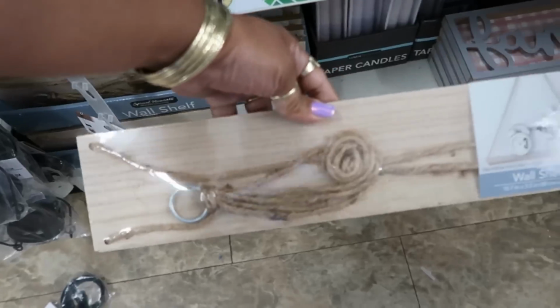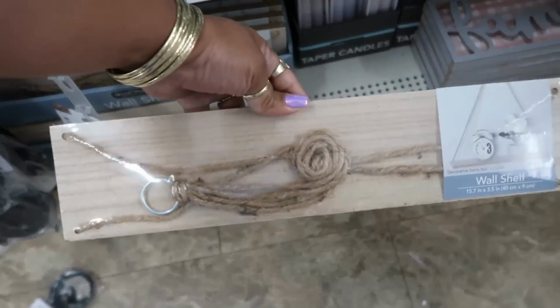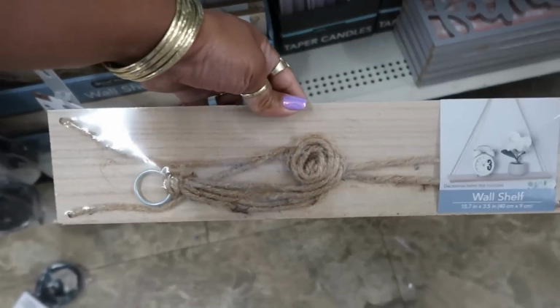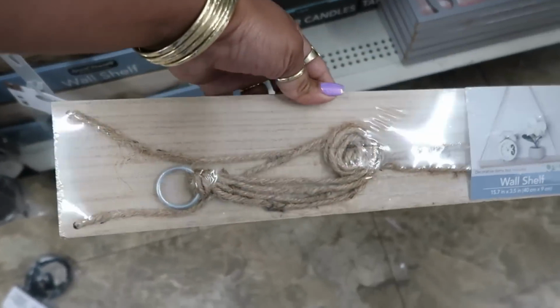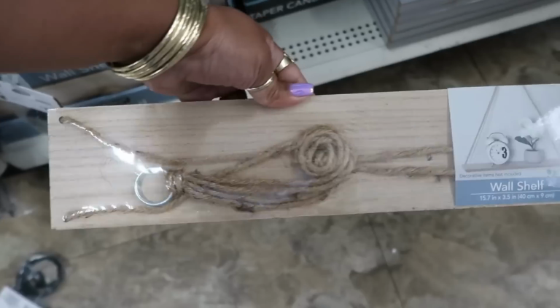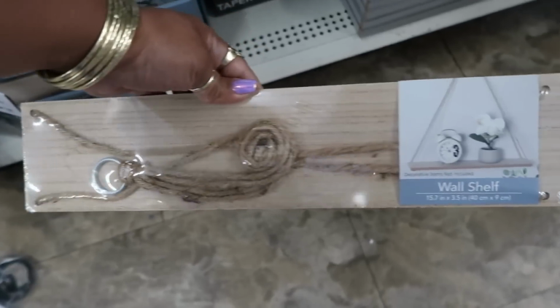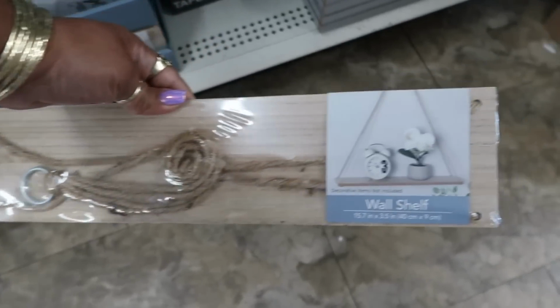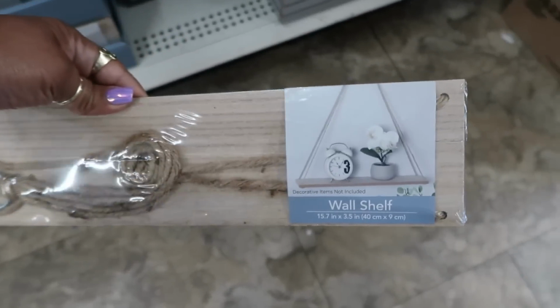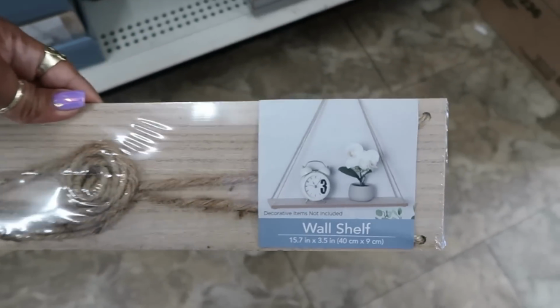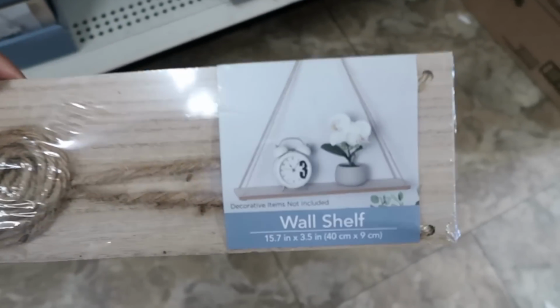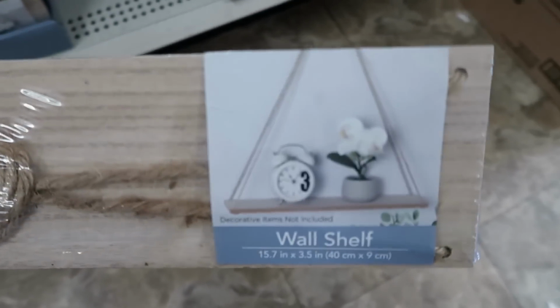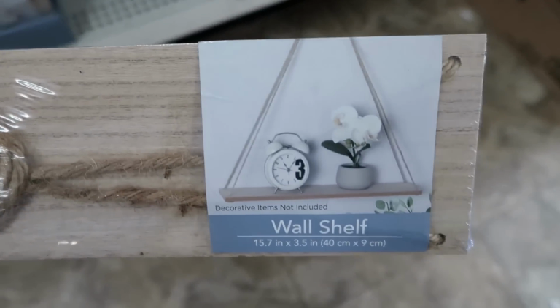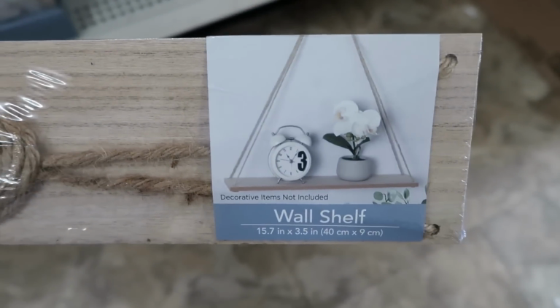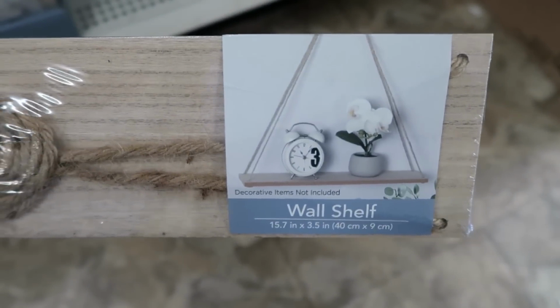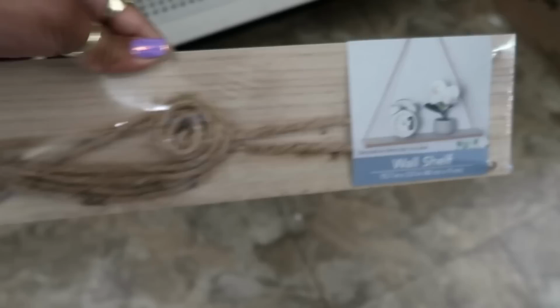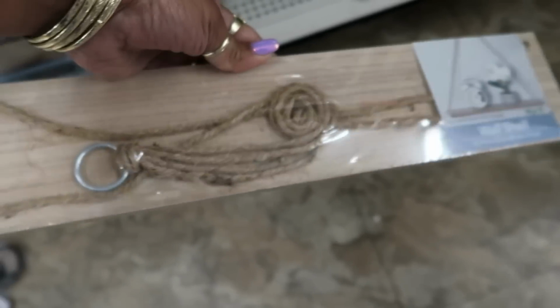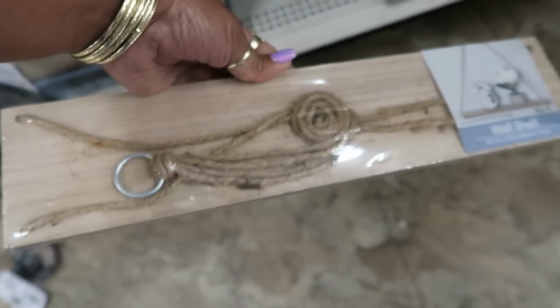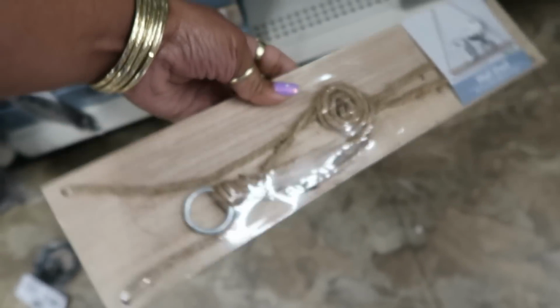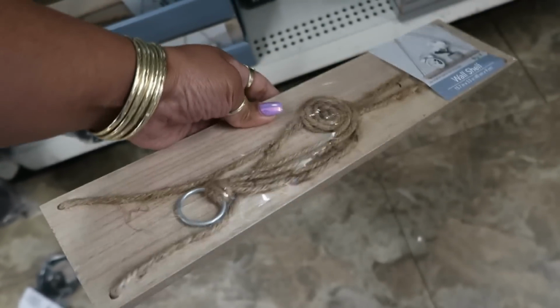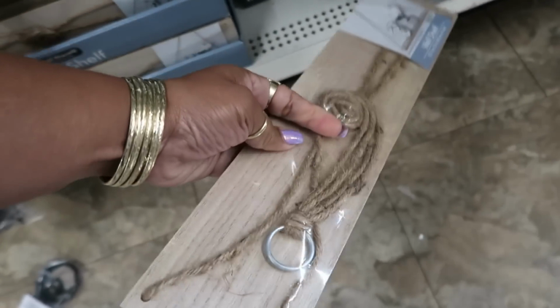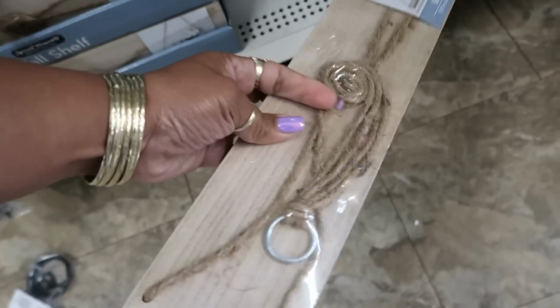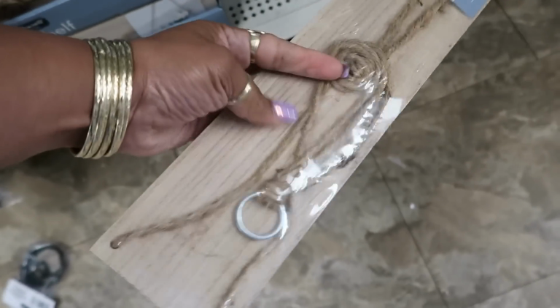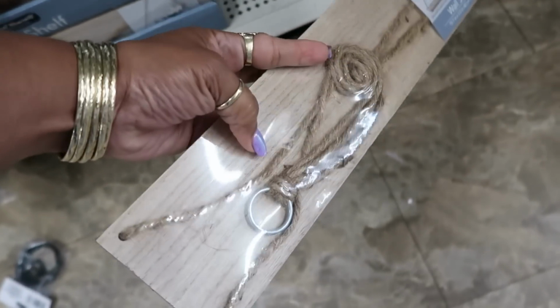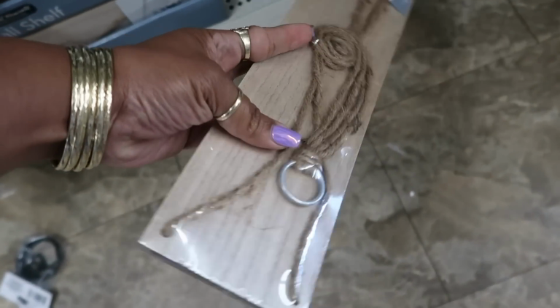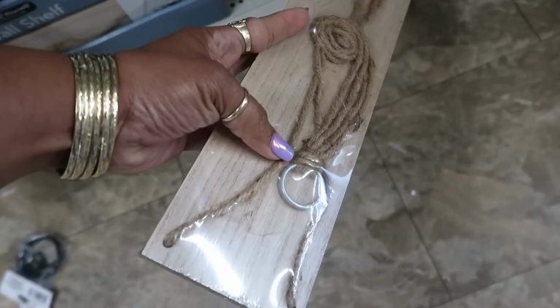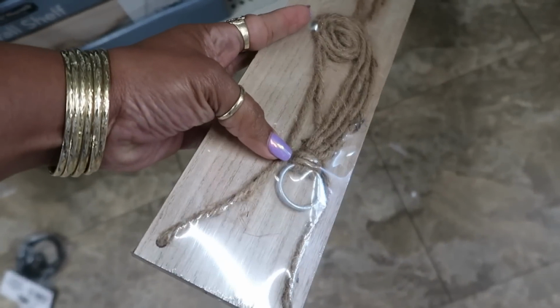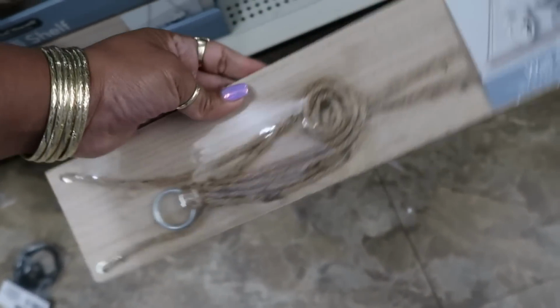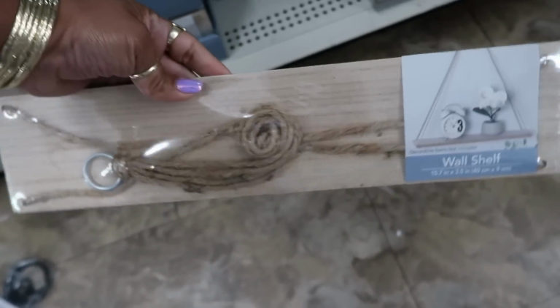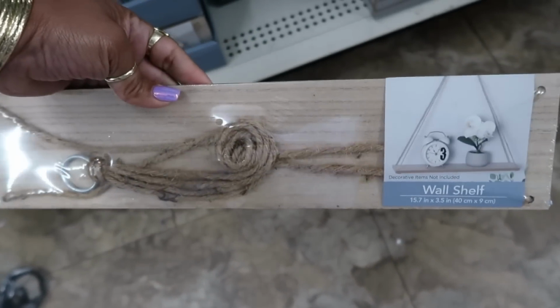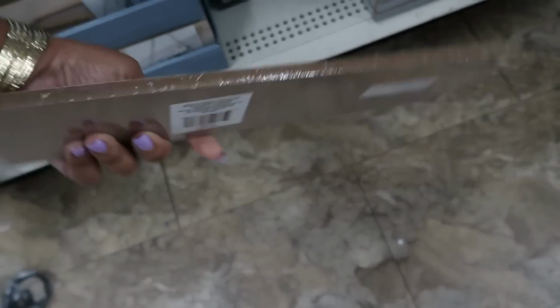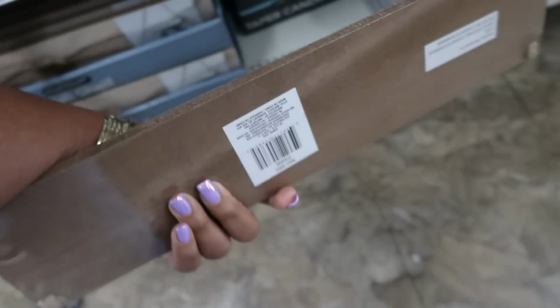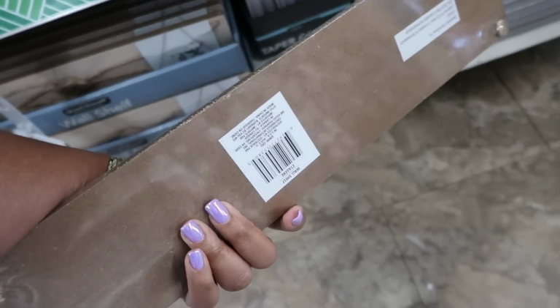Oh look, they brought back the wall shelves that you can hang up. It comes with the string and the little hanging thing — those are cool.